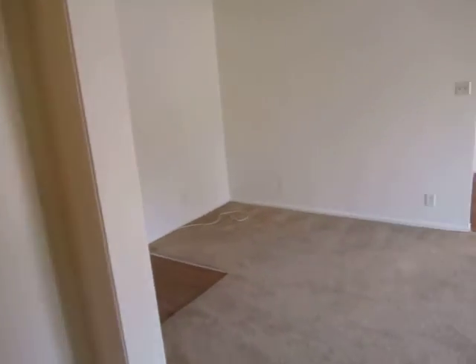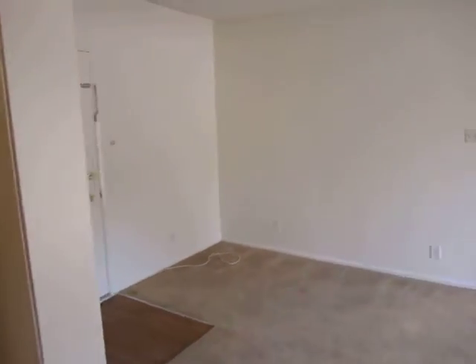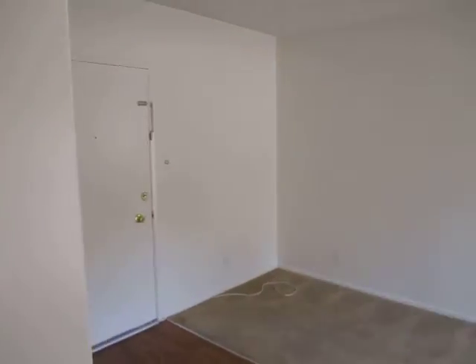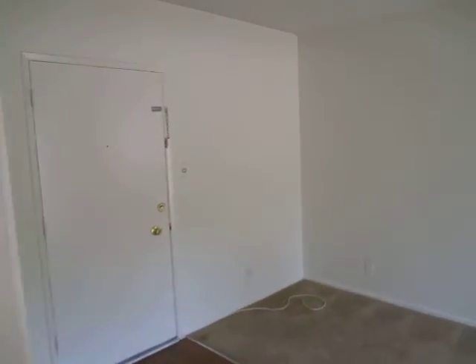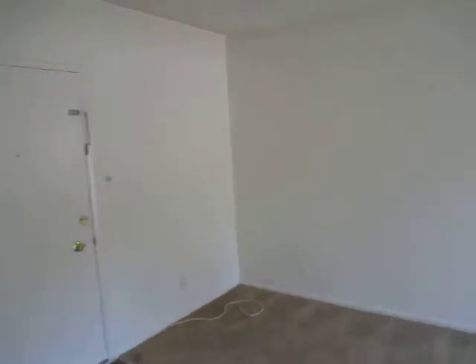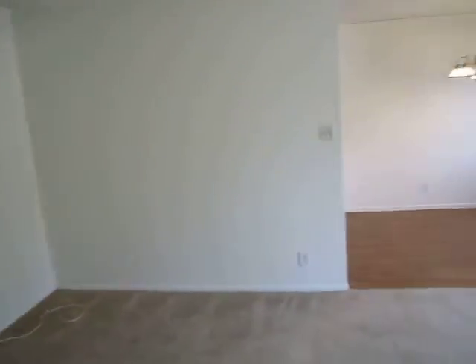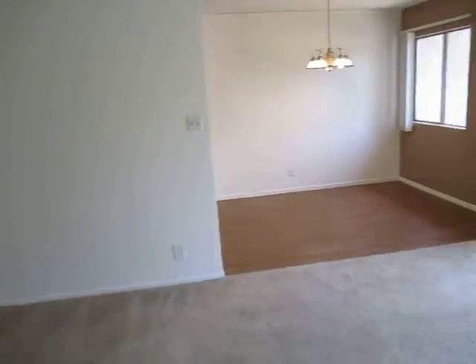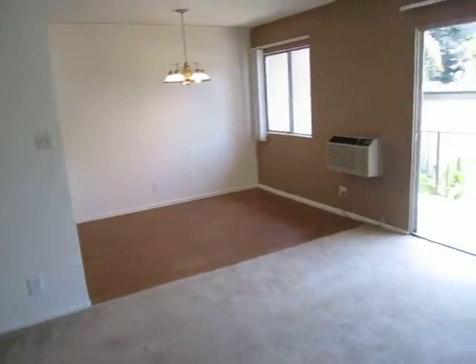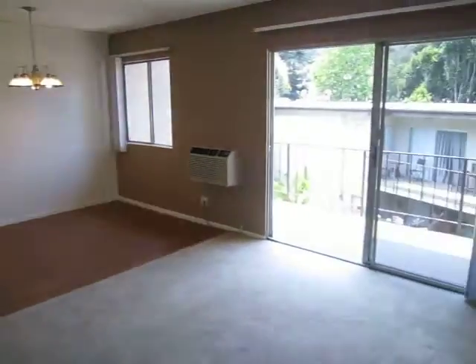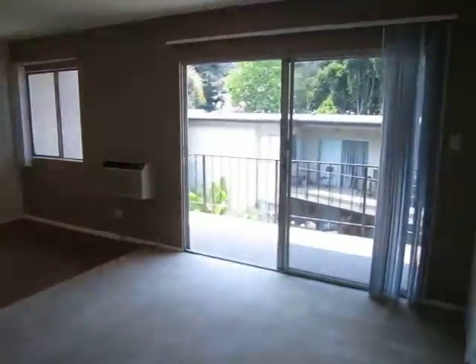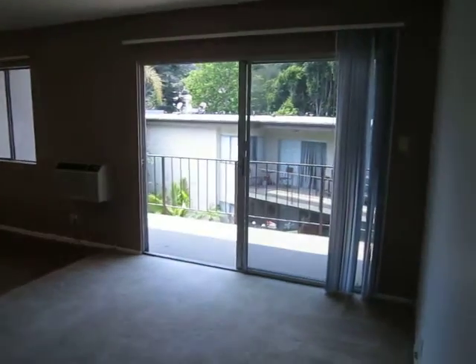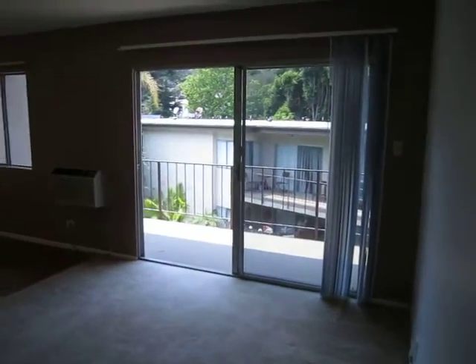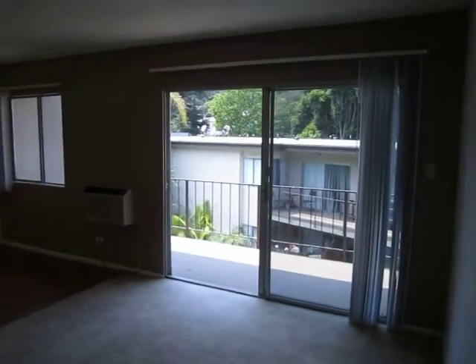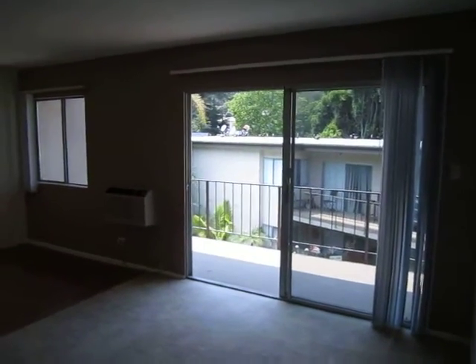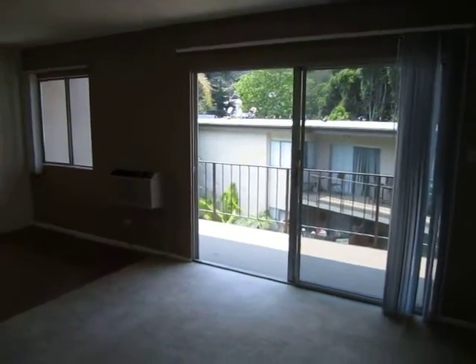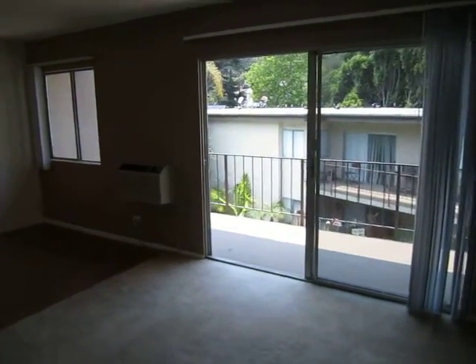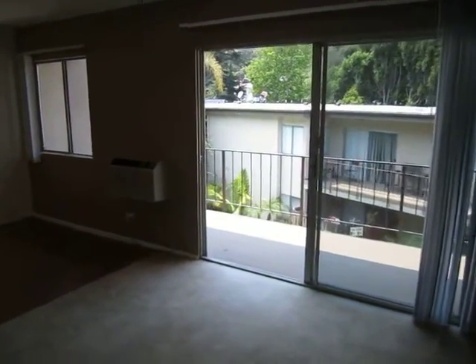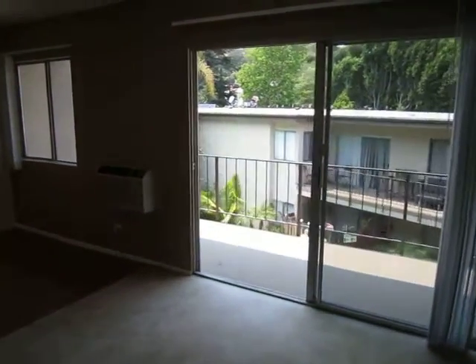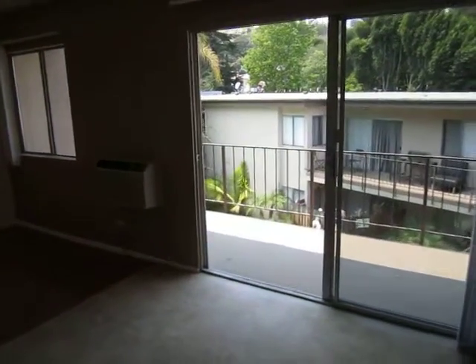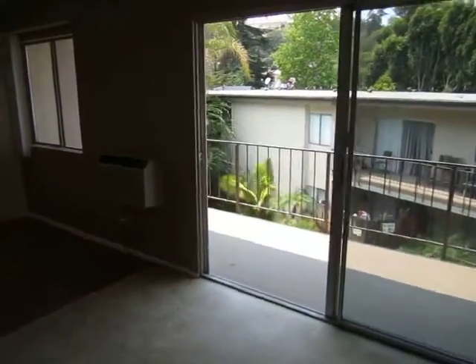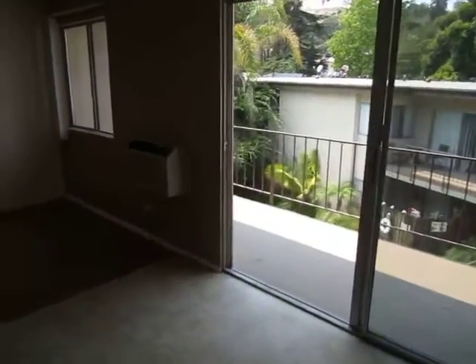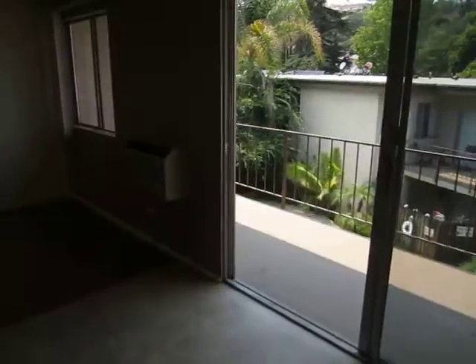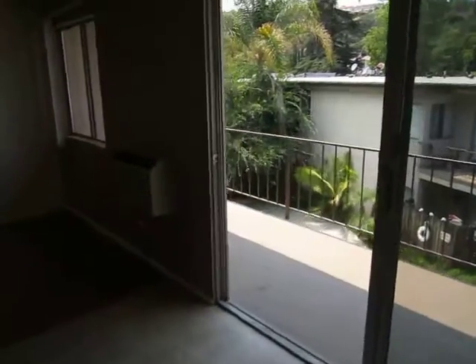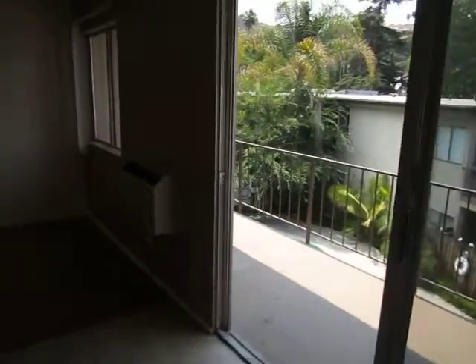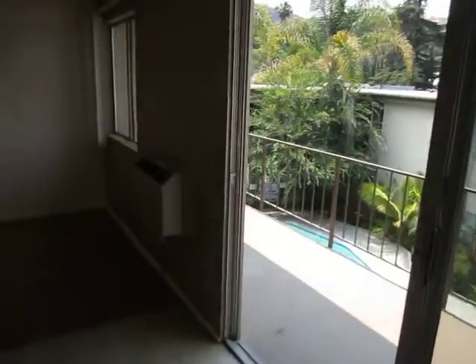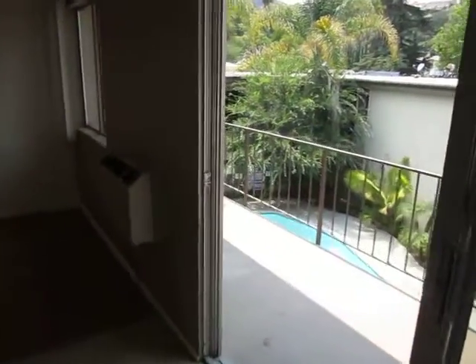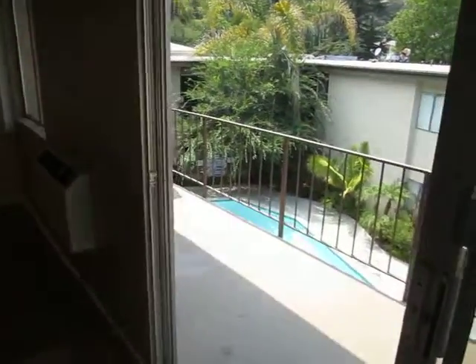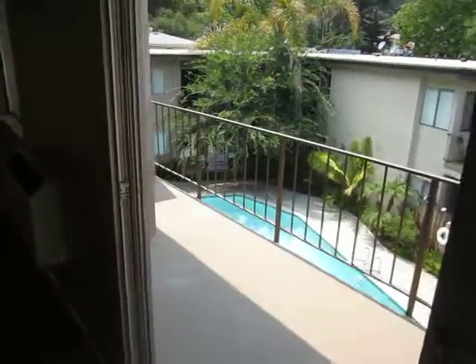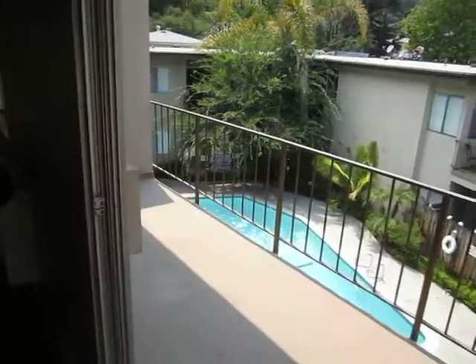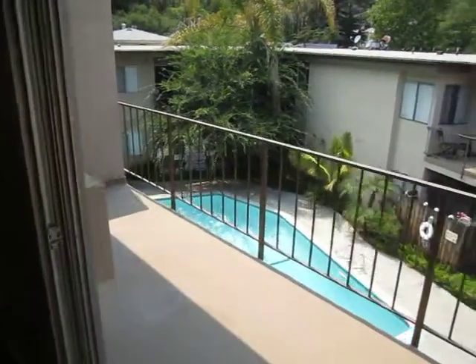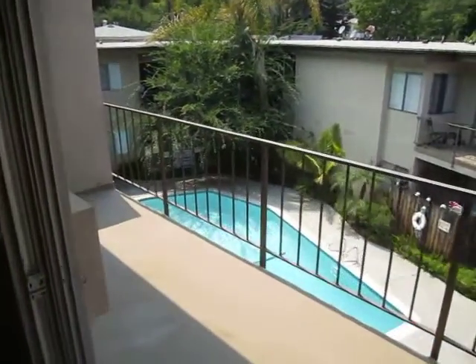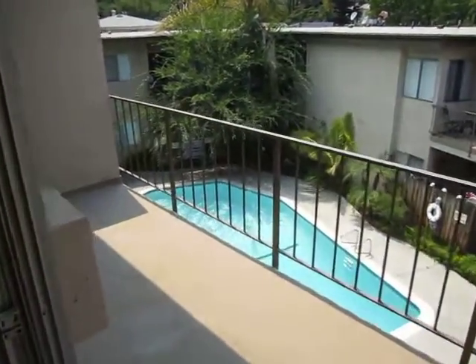A pool. The unit has air conditioning. Very close to Universal Studios, Studio City, with easy access into the valley and into downtown Hollywood.